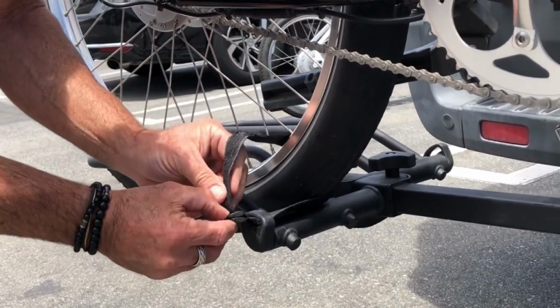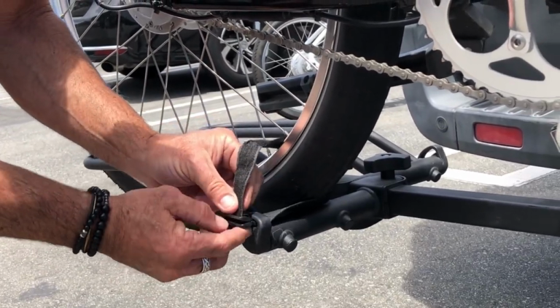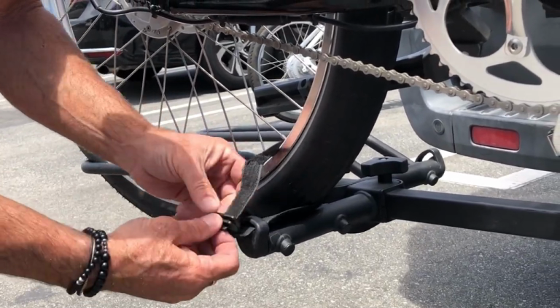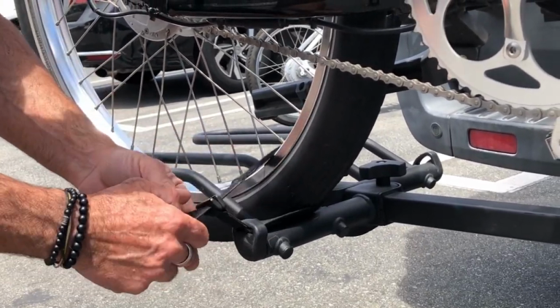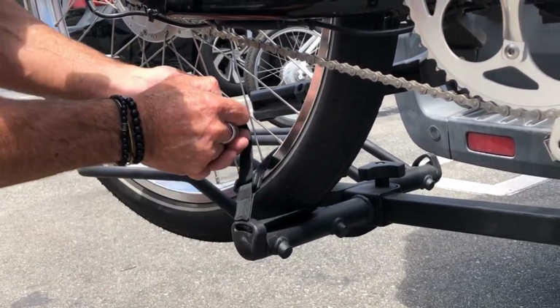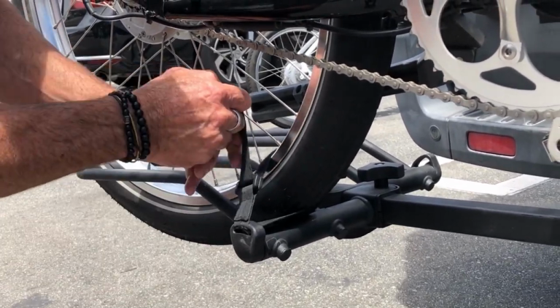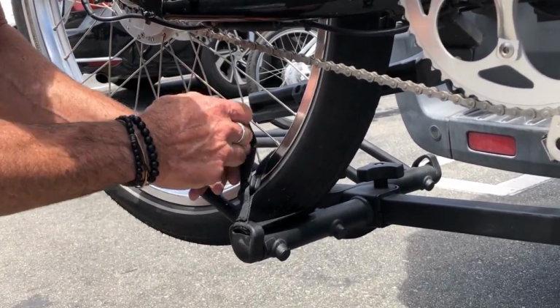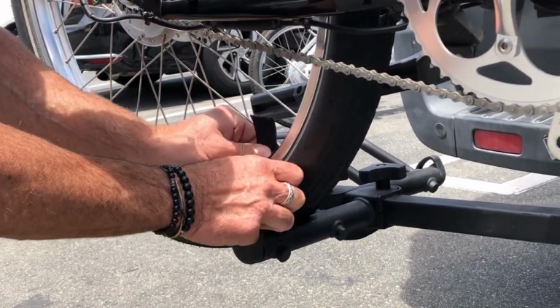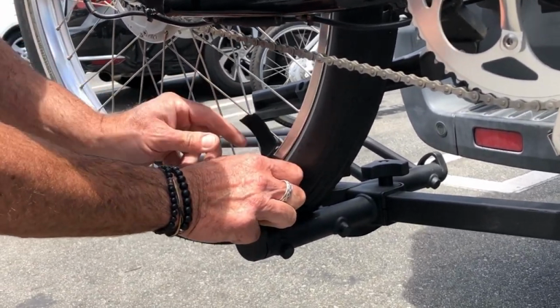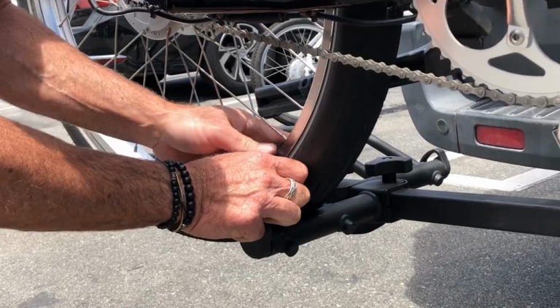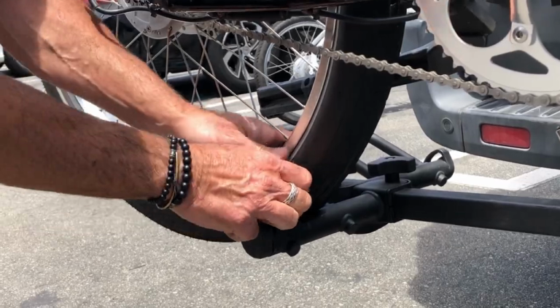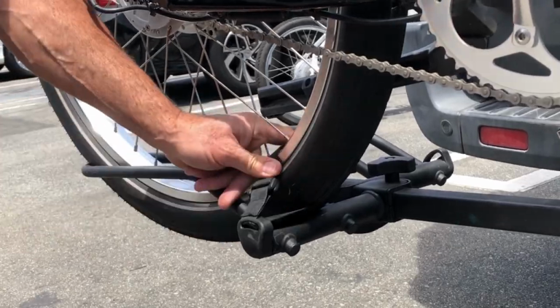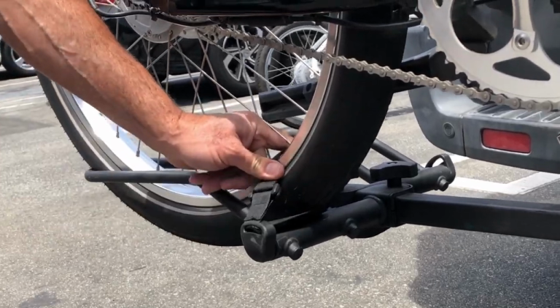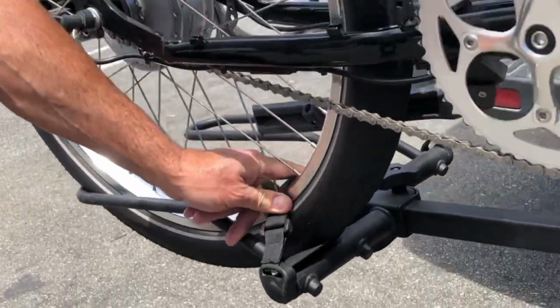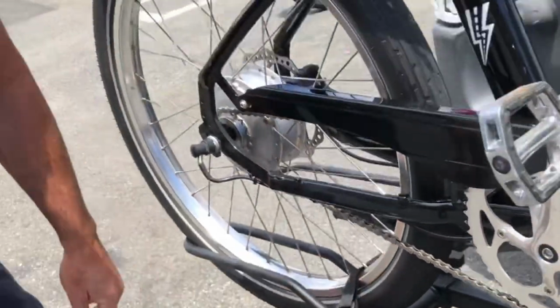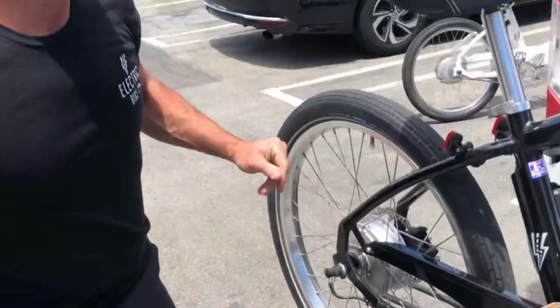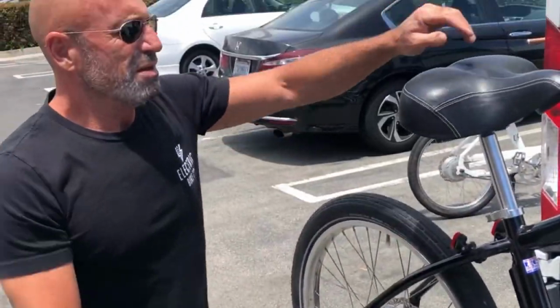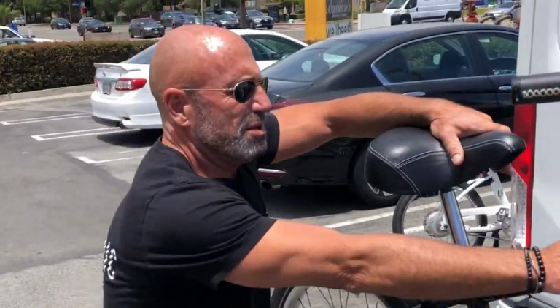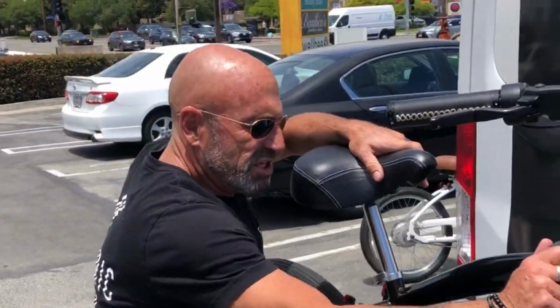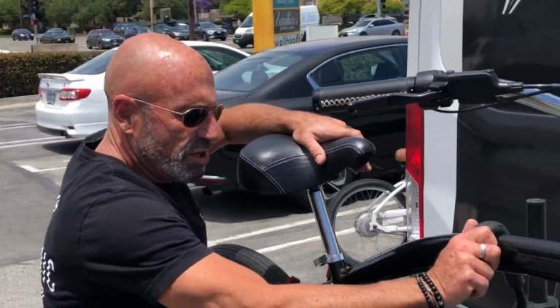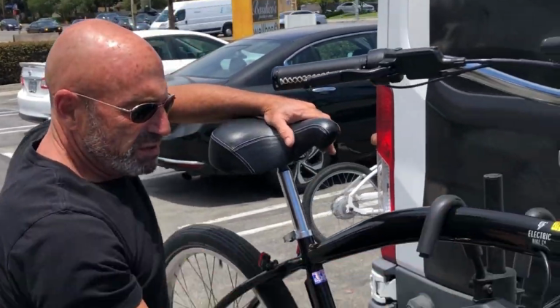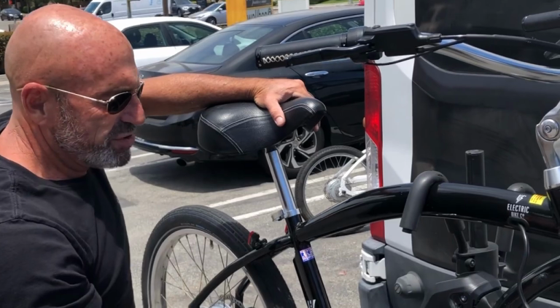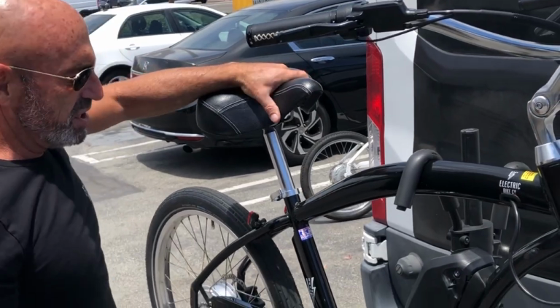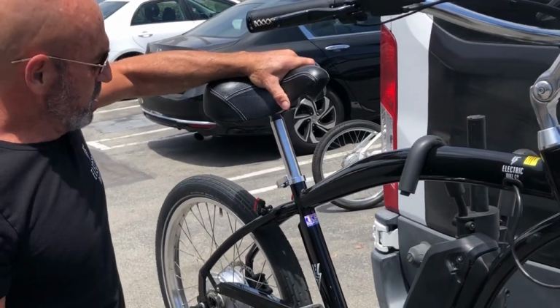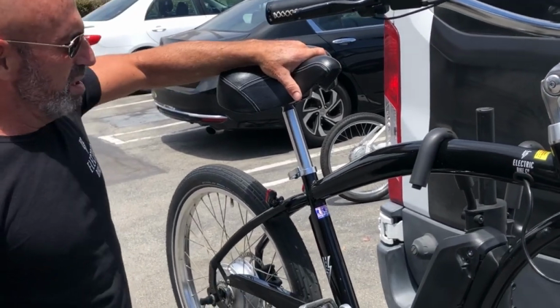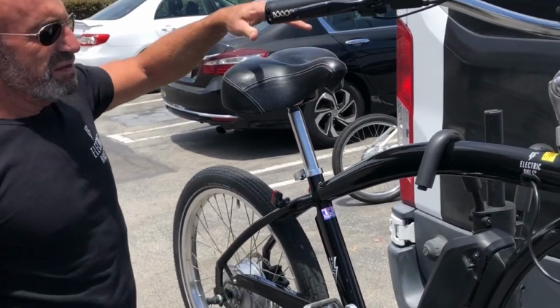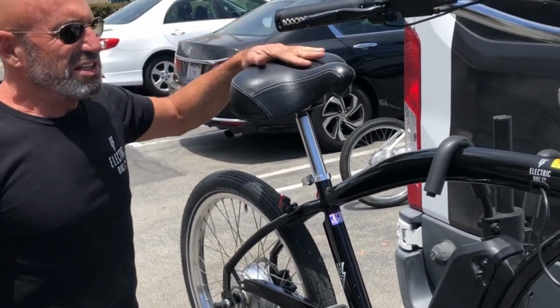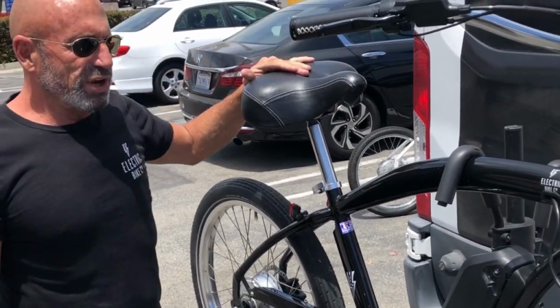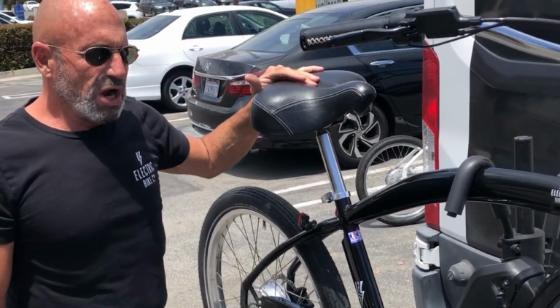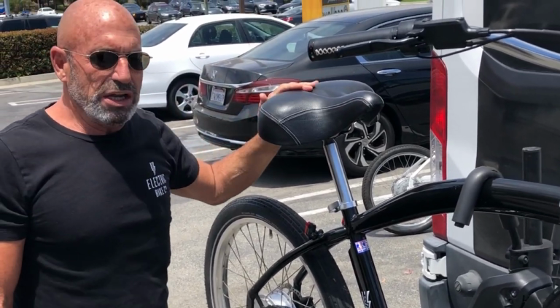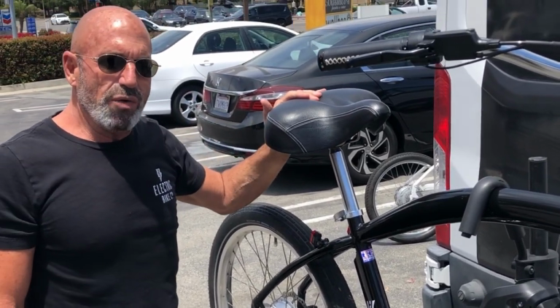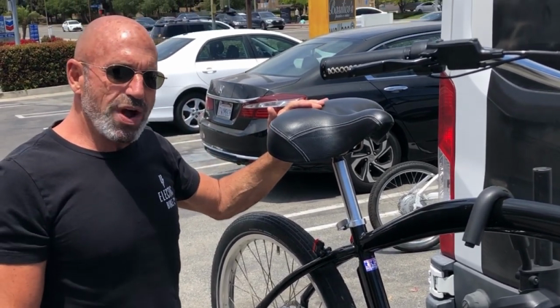Through the loops, and there you have it. This is secure, tires are secure, so that bike's not going anywhere, and you are ready to travel.